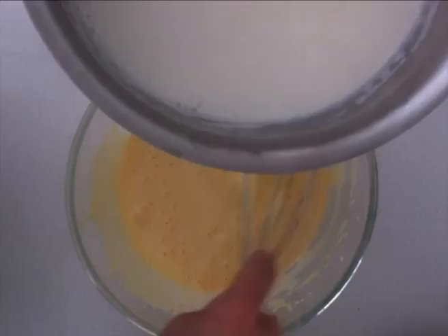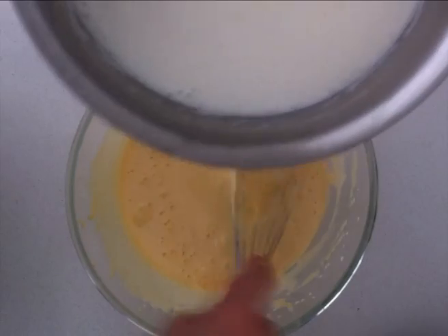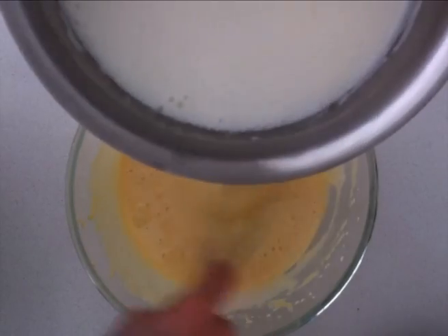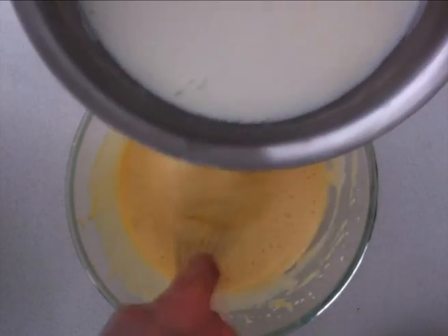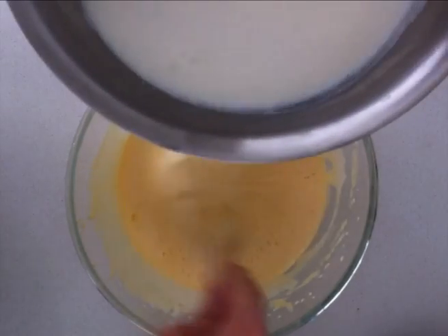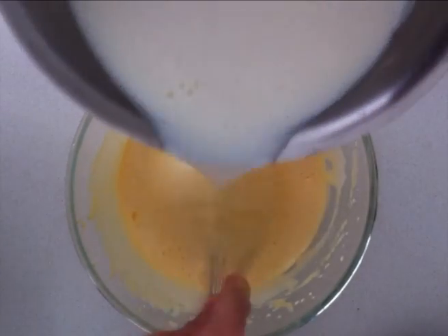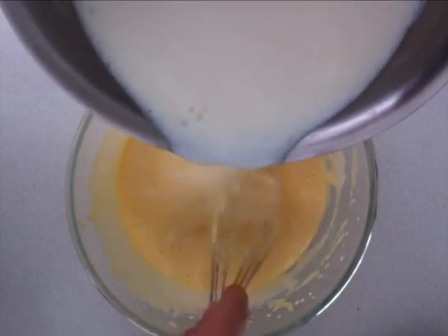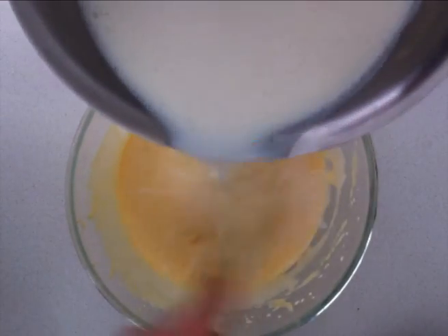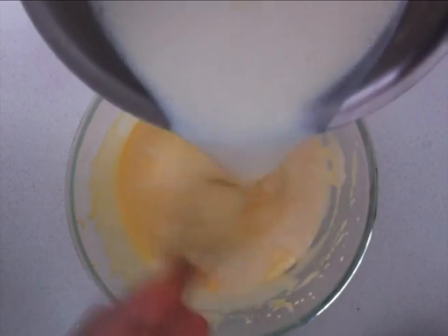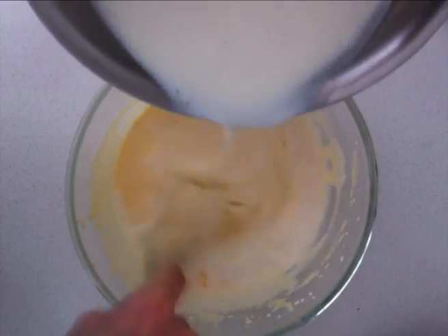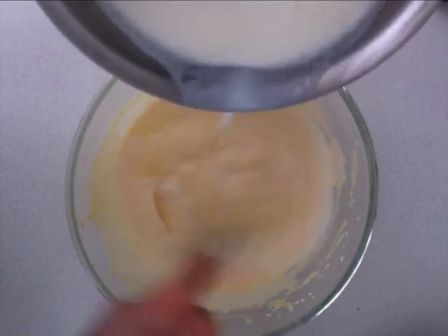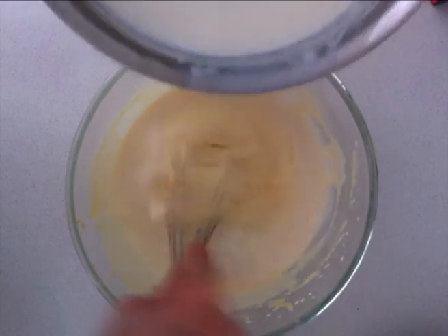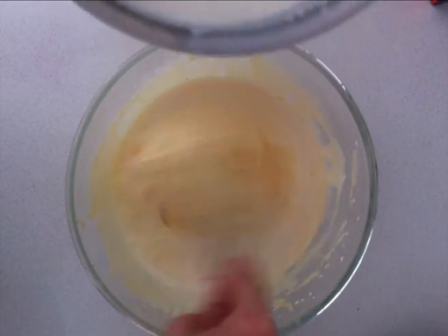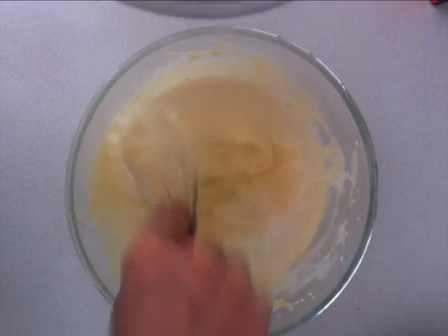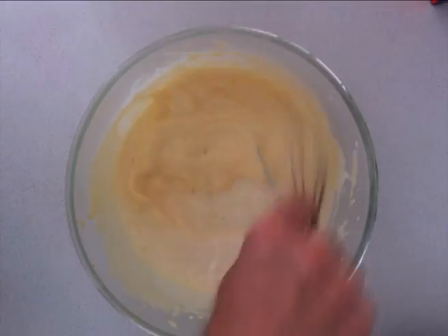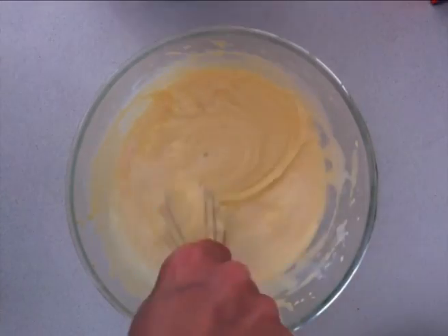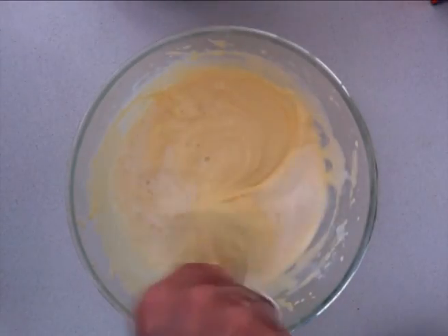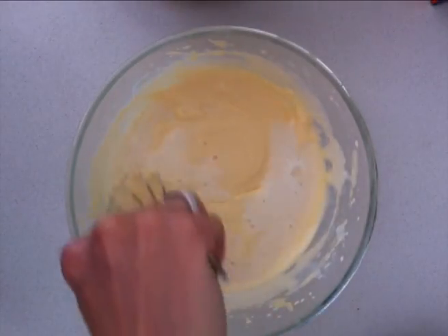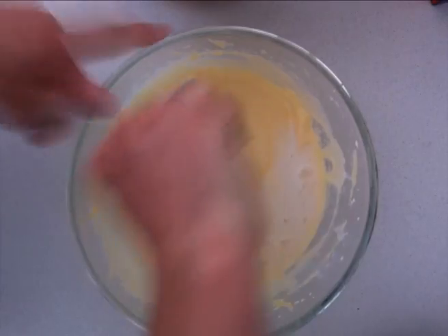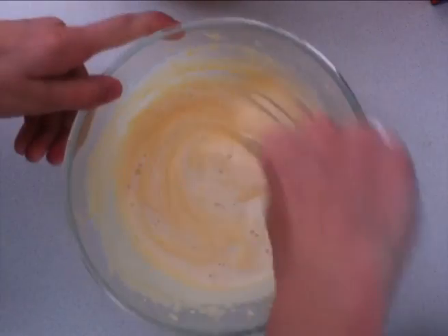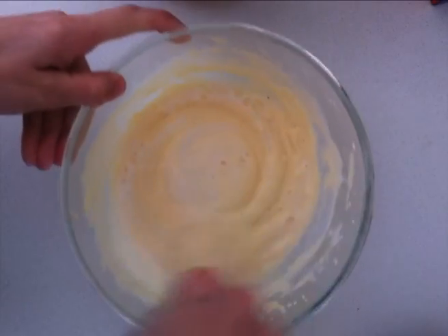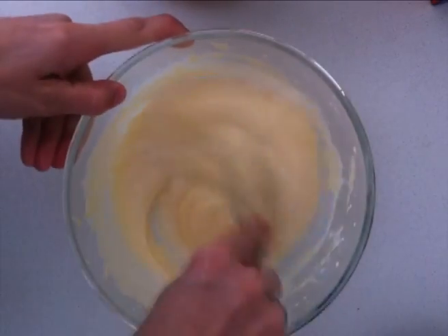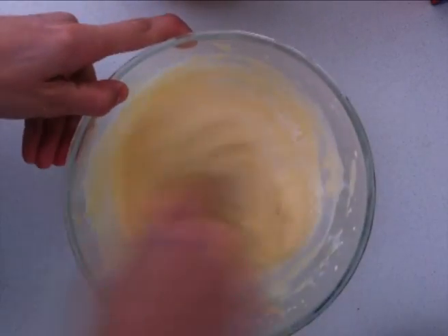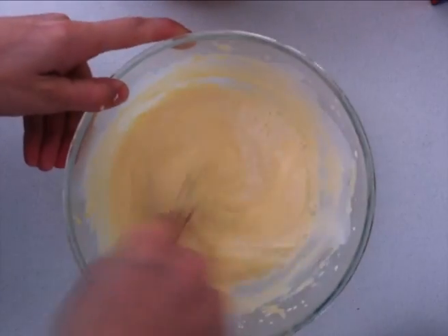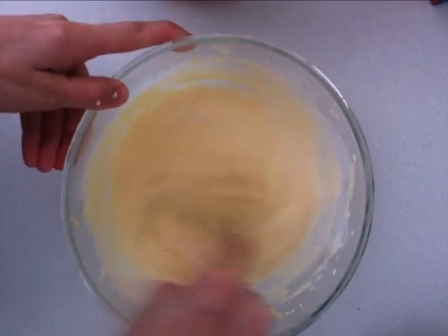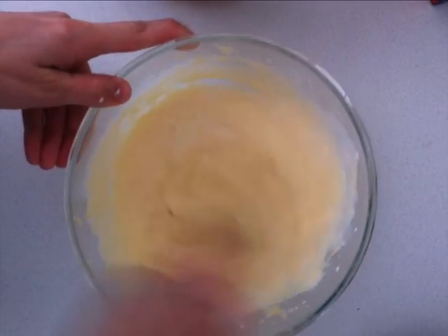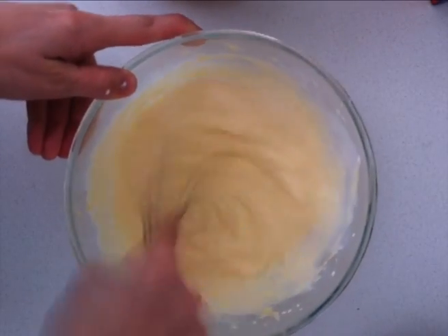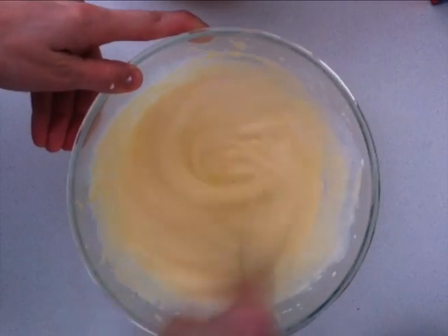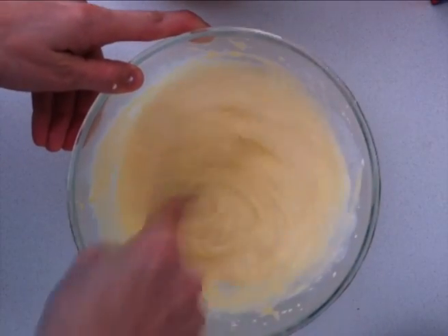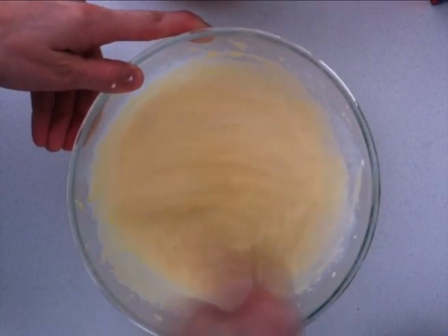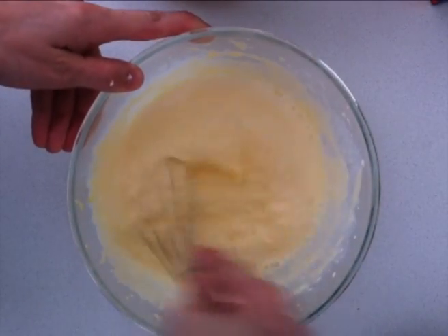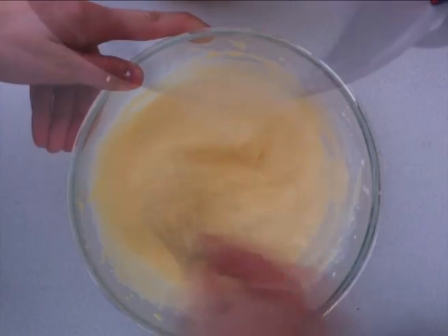Make sure you keep an eye on your milk to make sure it doesn't boil over. Once your milk has boiled, pour a small amount in a thin stream into your egg mixture and whisk it together well.